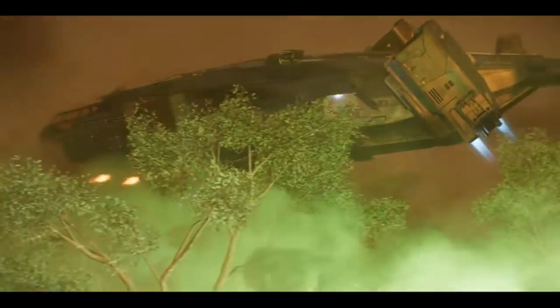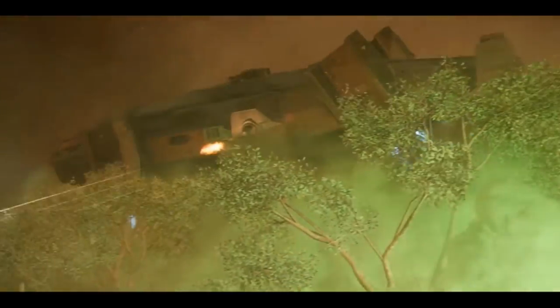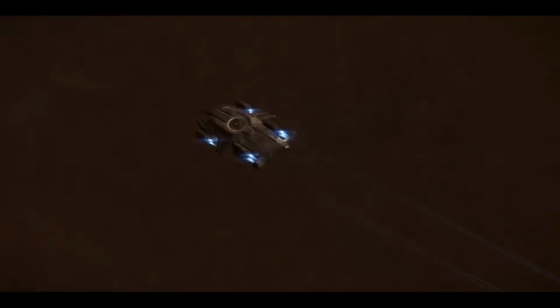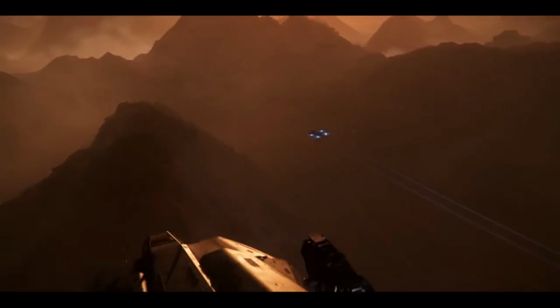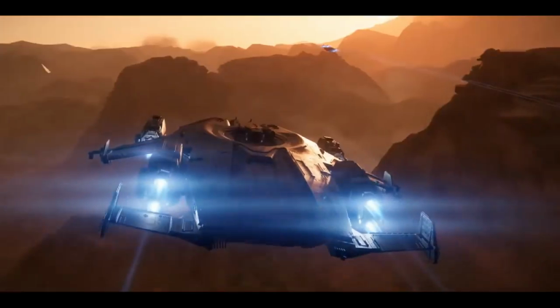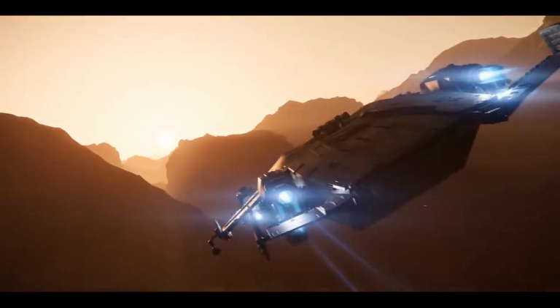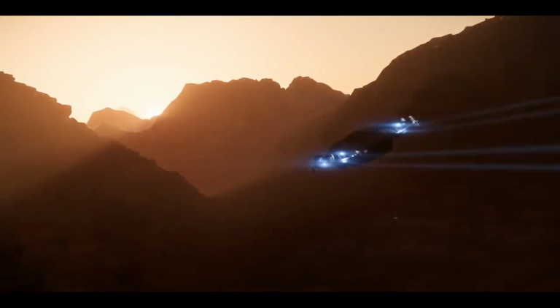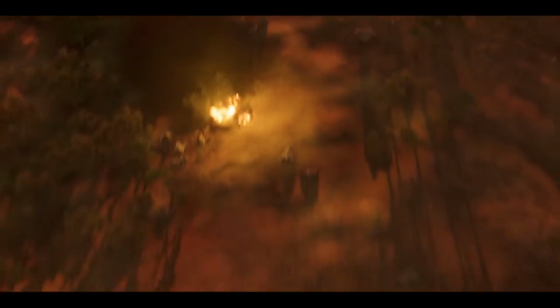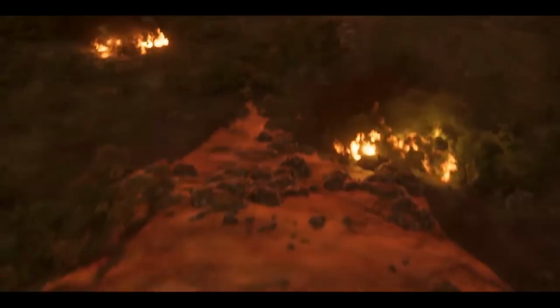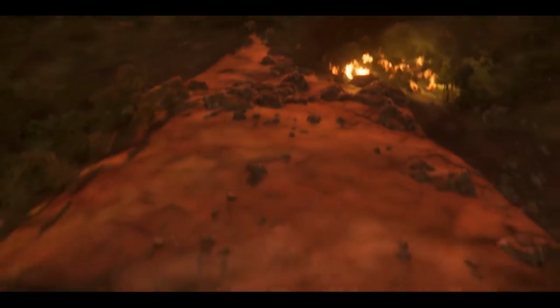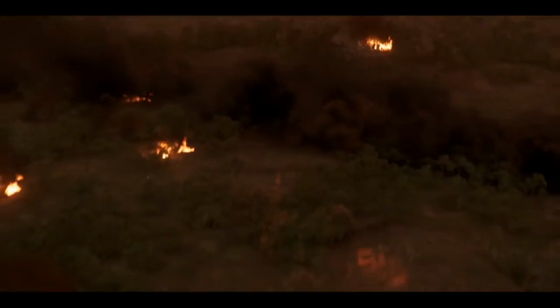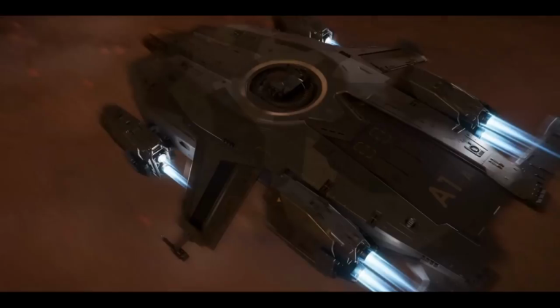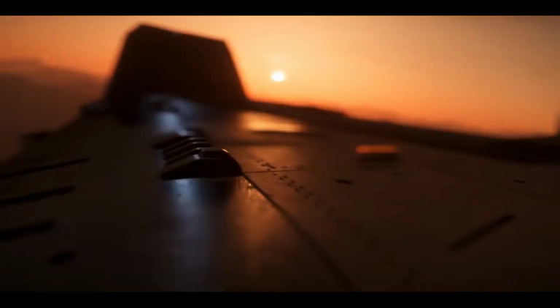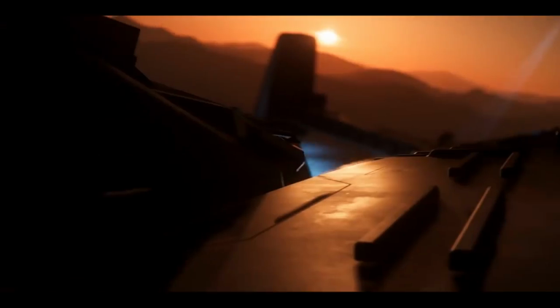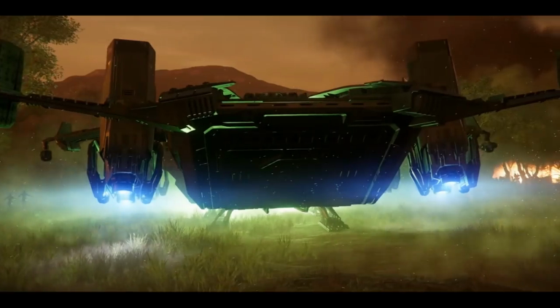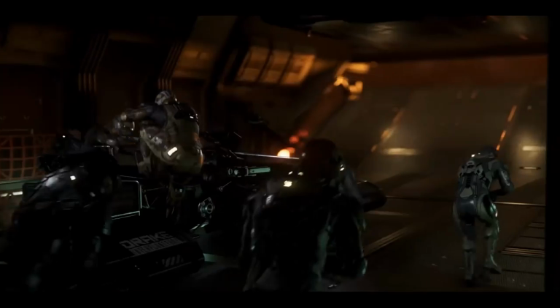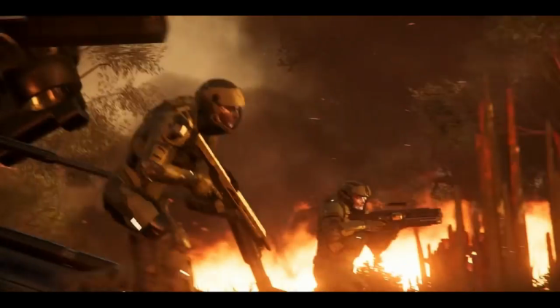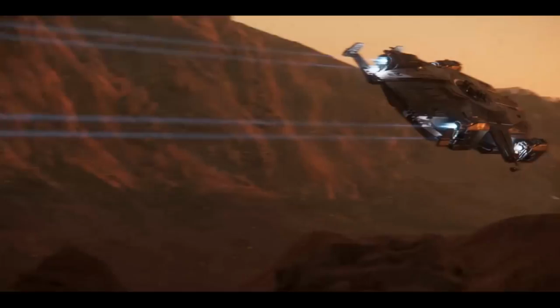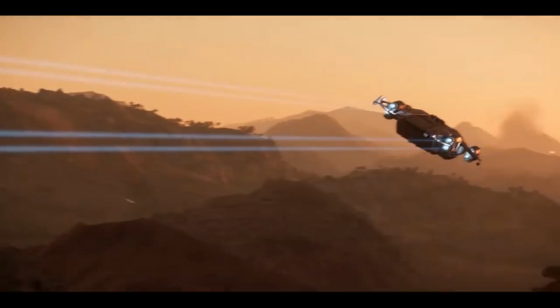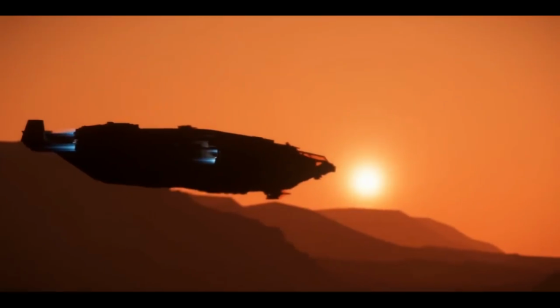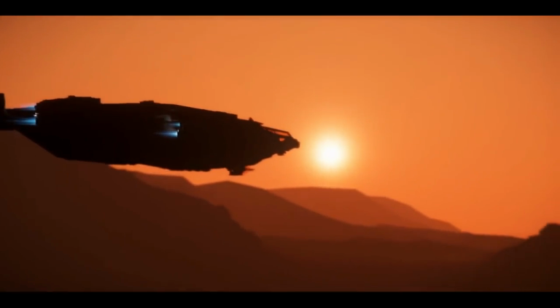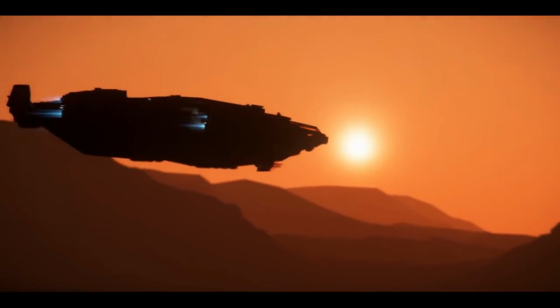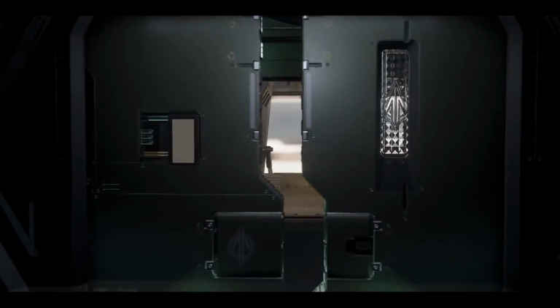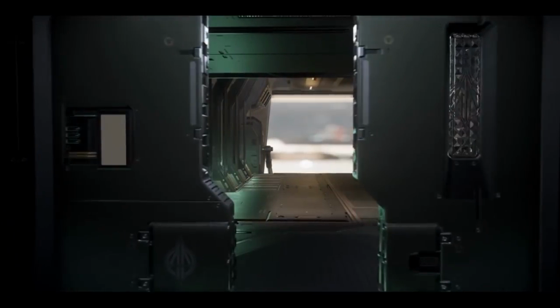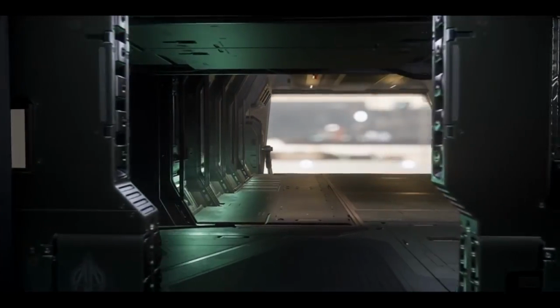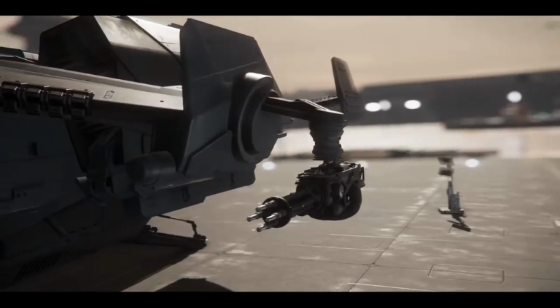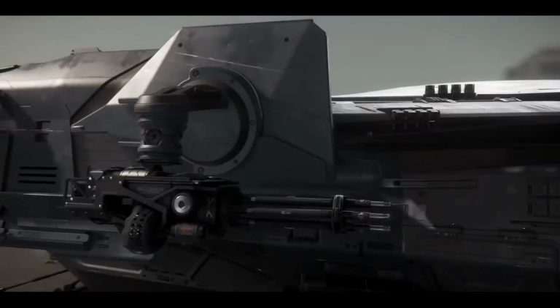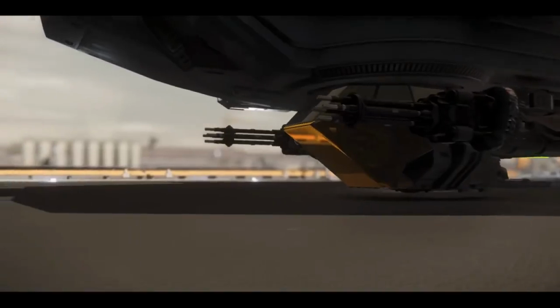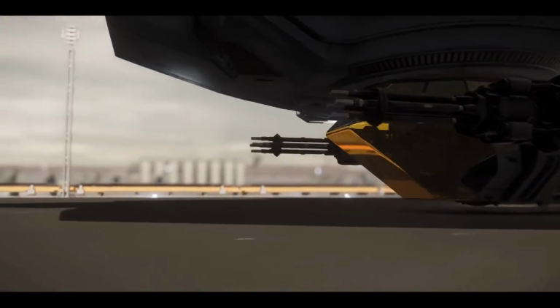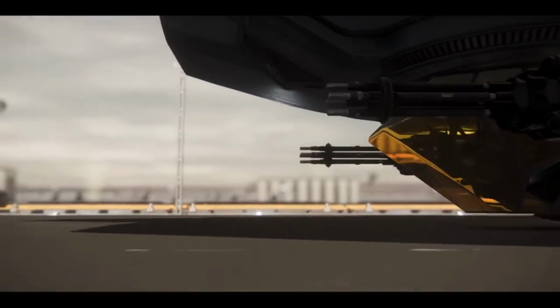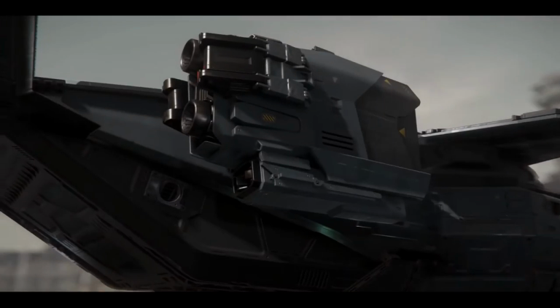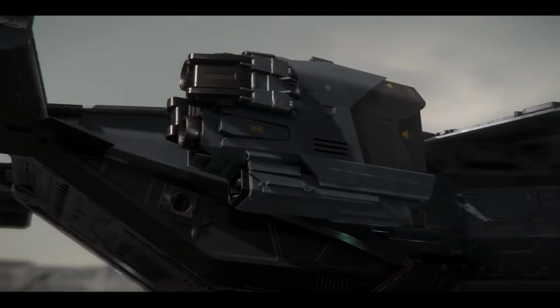In the days of antiquity, the Valkyrie were believed to choose which warriors may die in battle and which may live. With Anvil's Valkyrie, we put that choice in your hands.